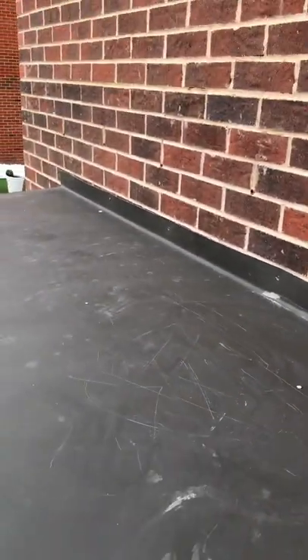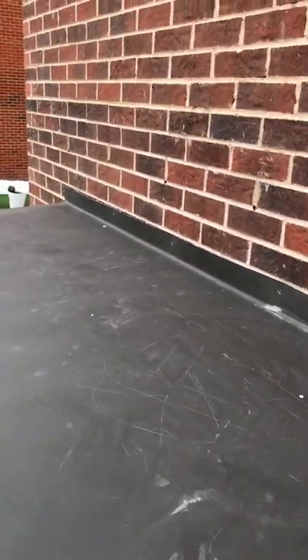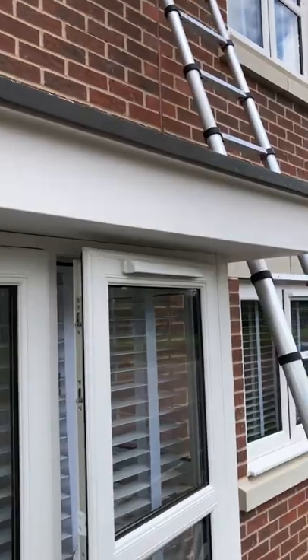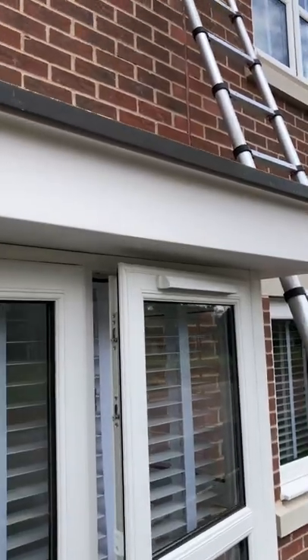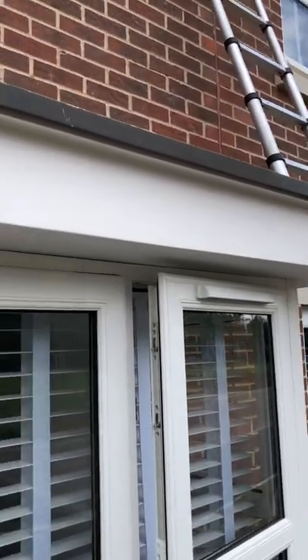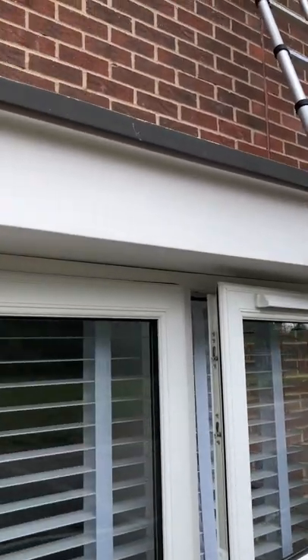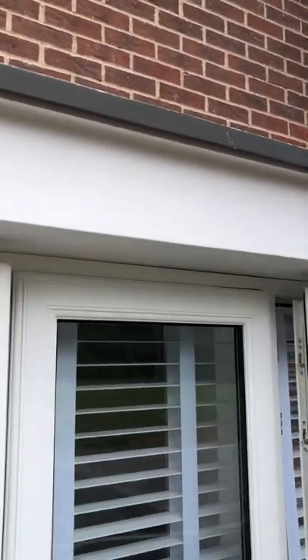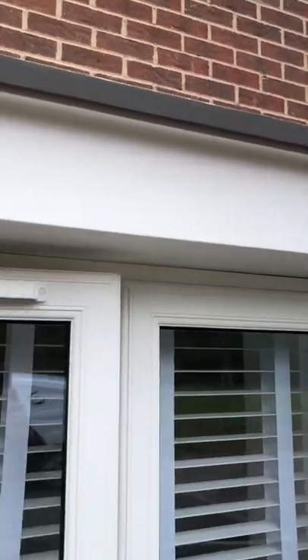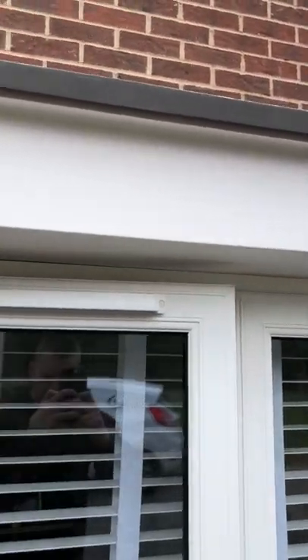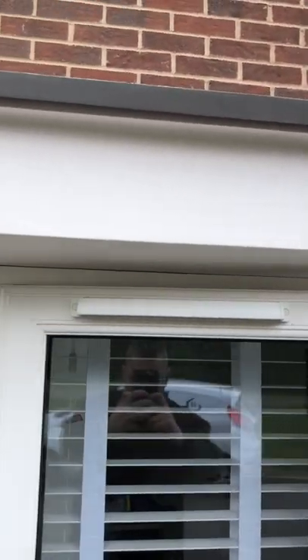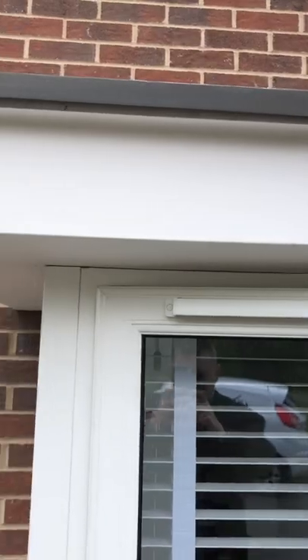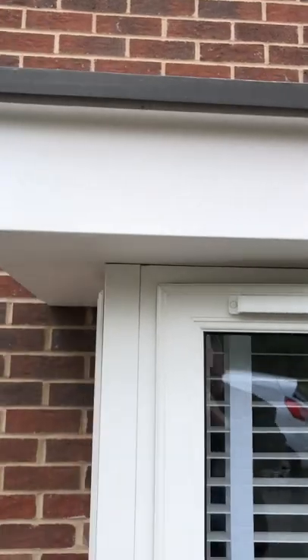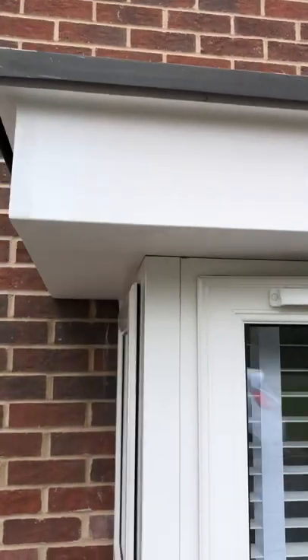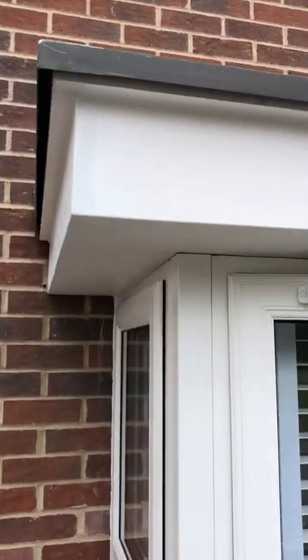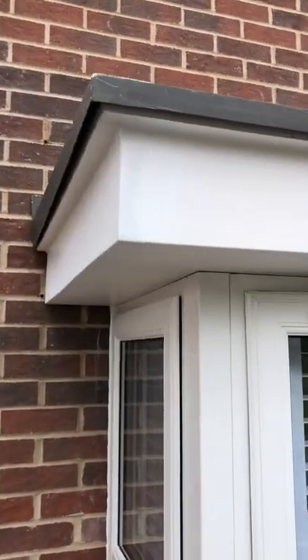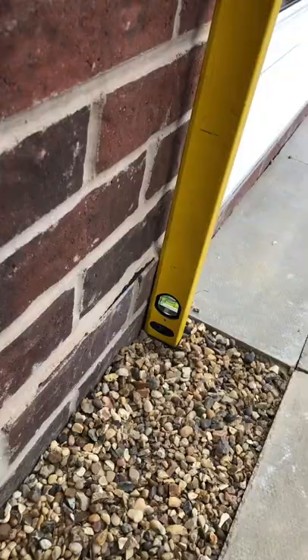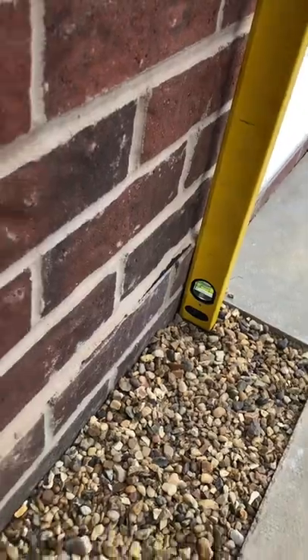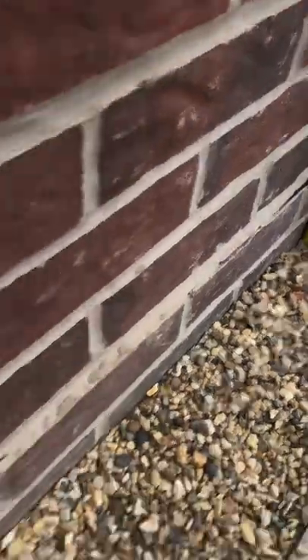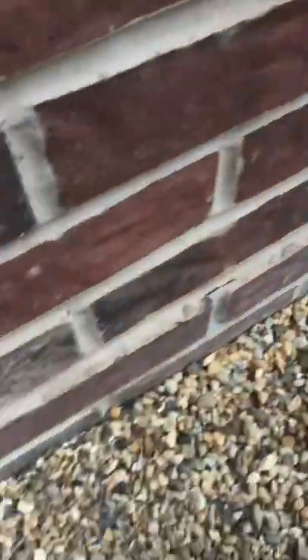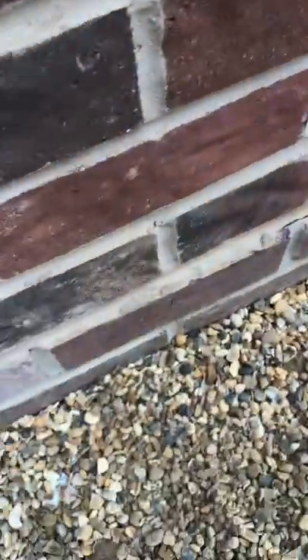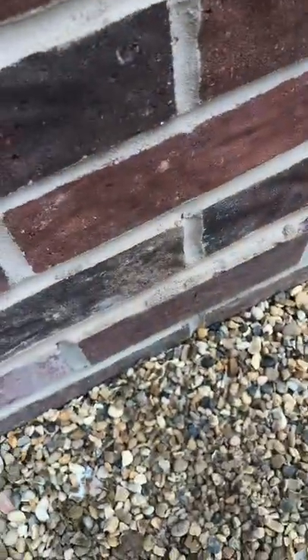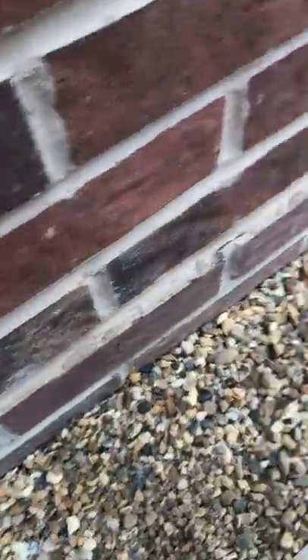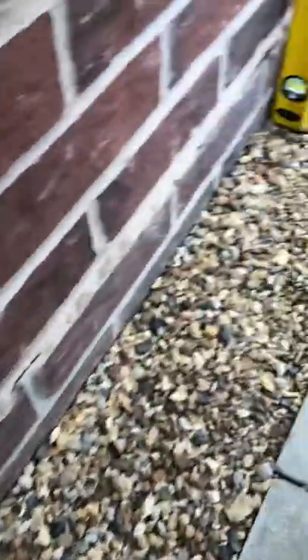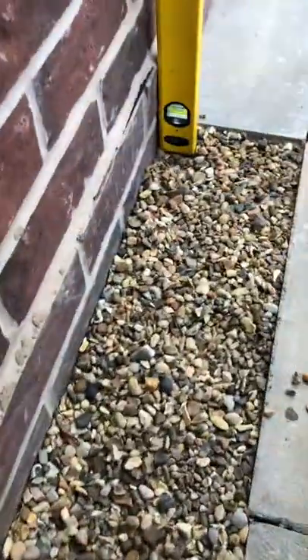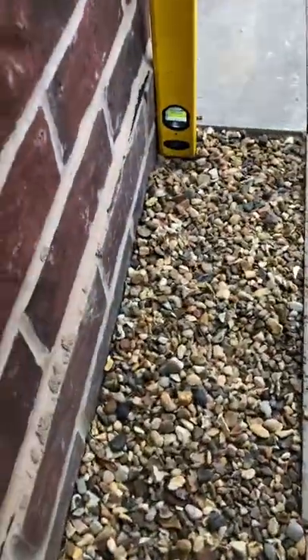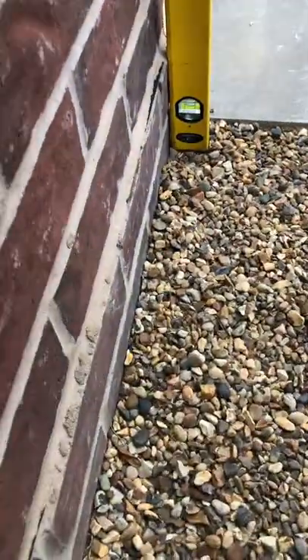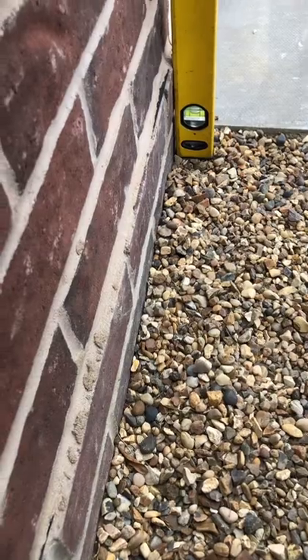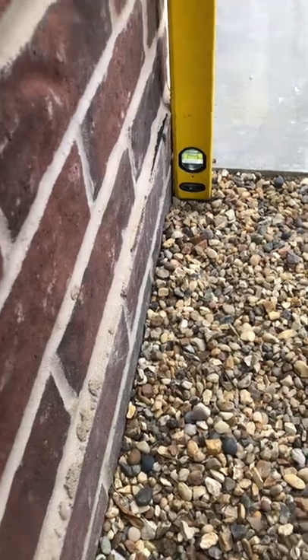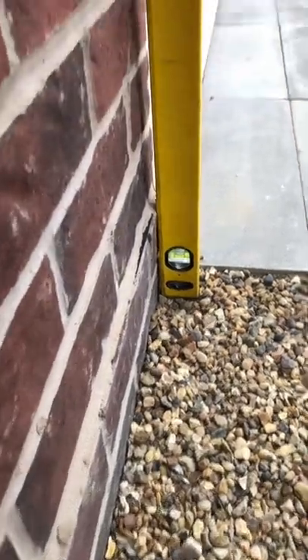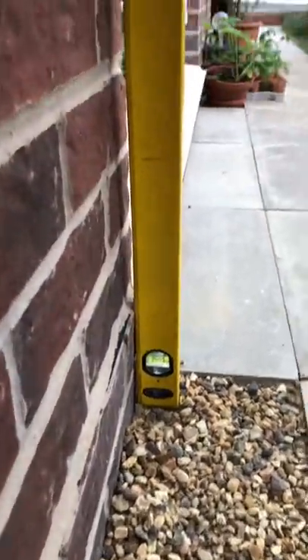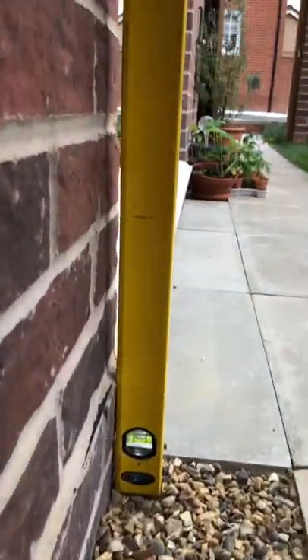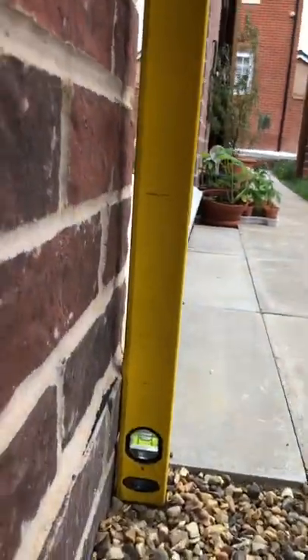We've got no mastic seal in place between the bay roof and the window frame. Check out this absolute shocker — we've got a large step to the brickwork on the left hand side of the patio doors. Look at that, how has that happened?